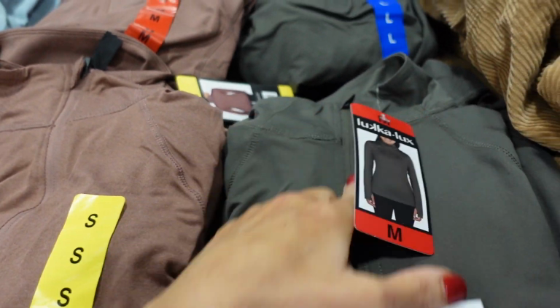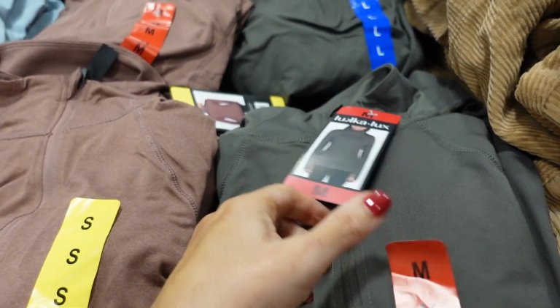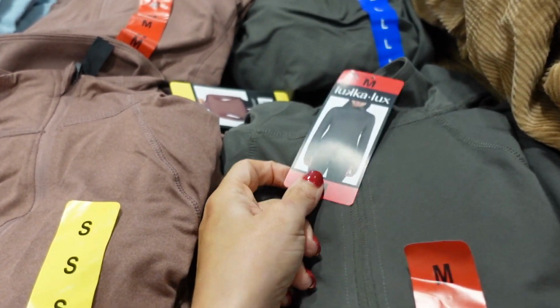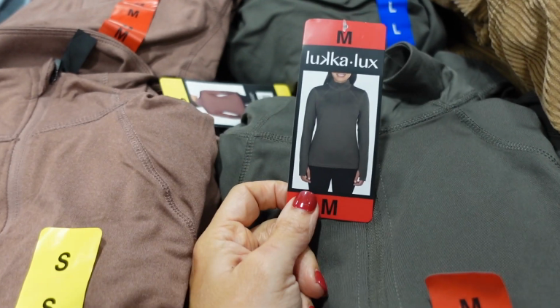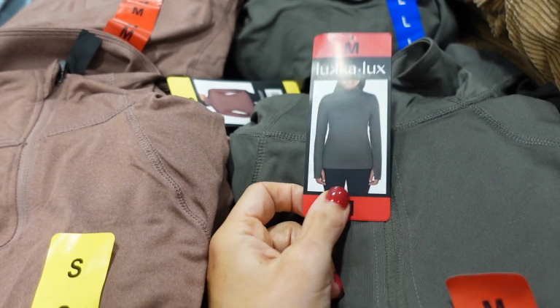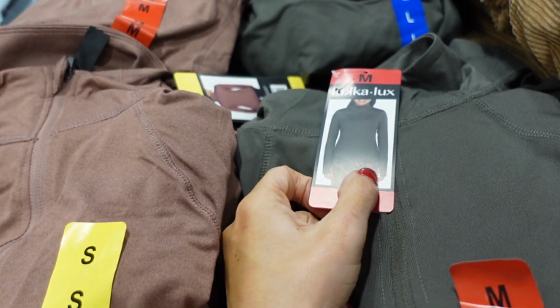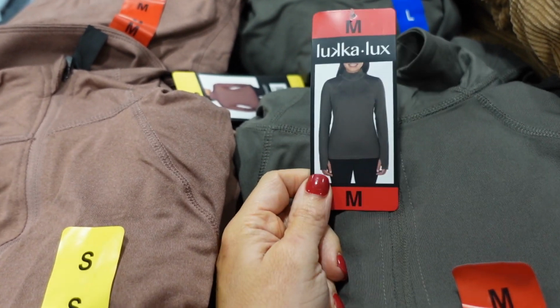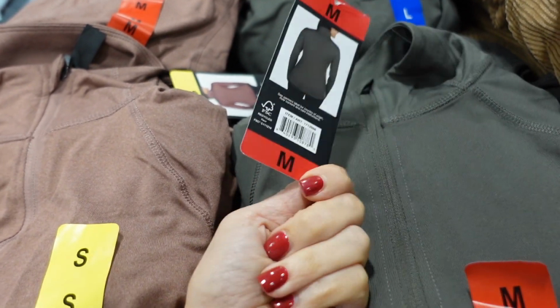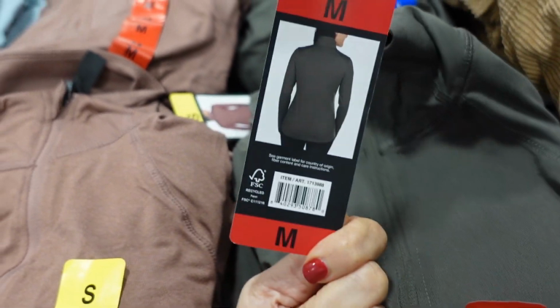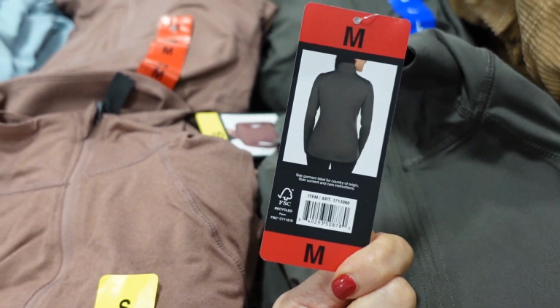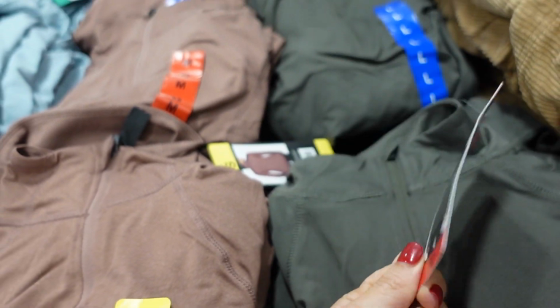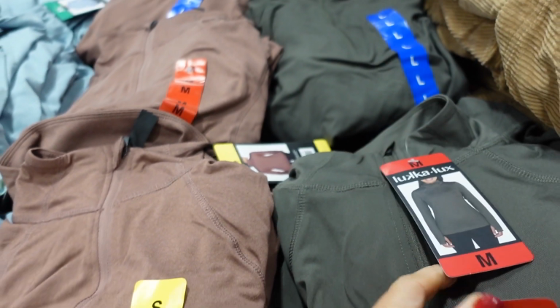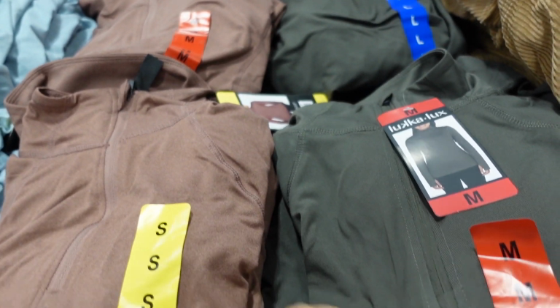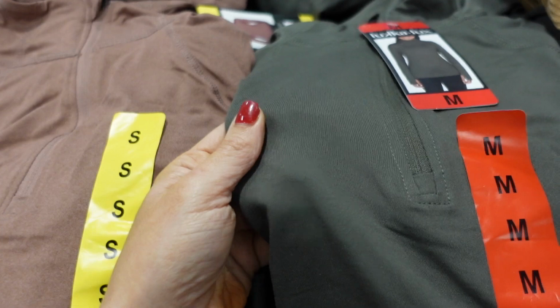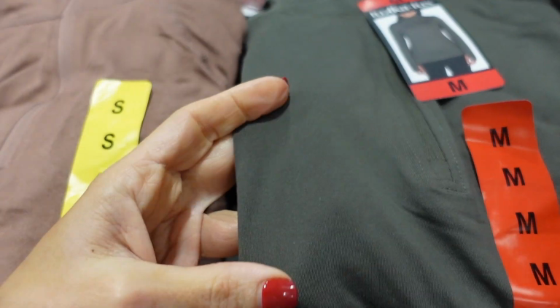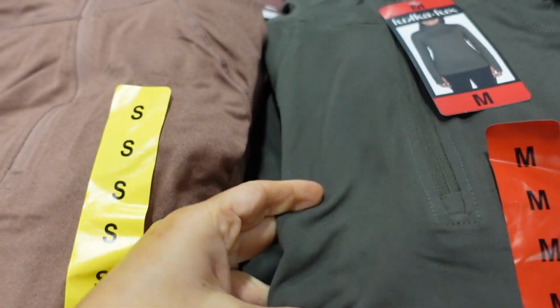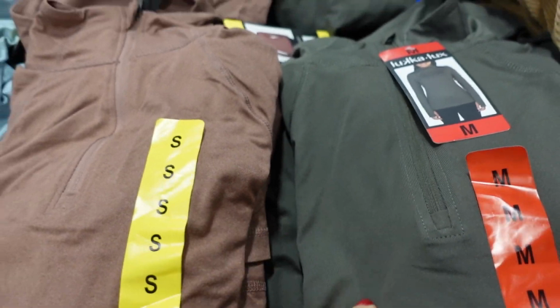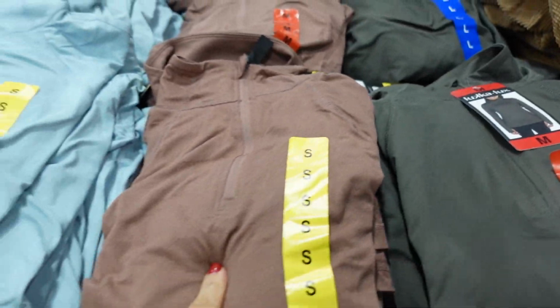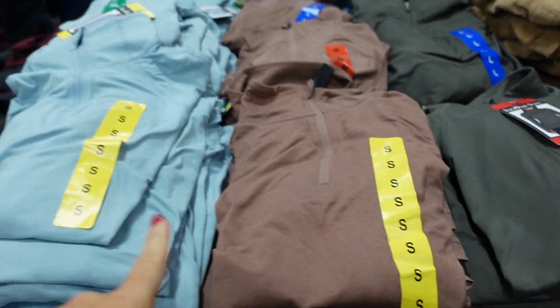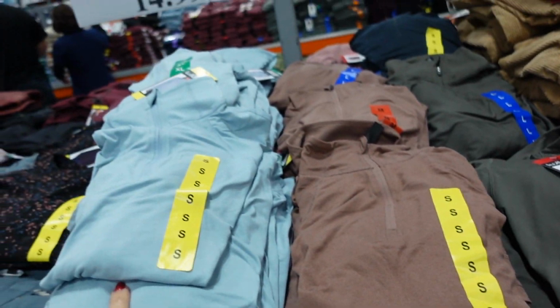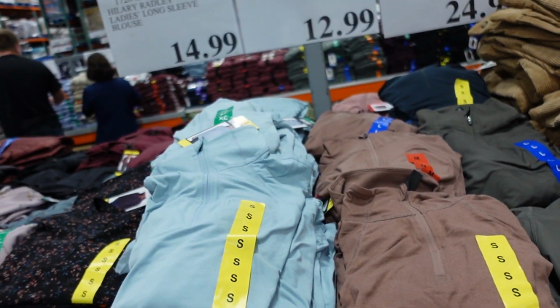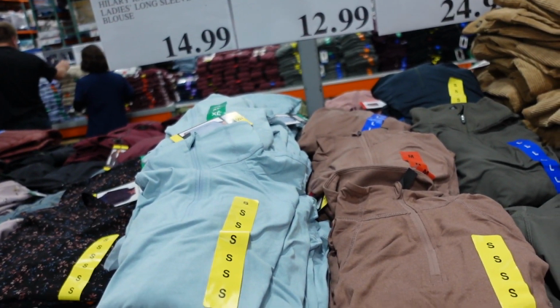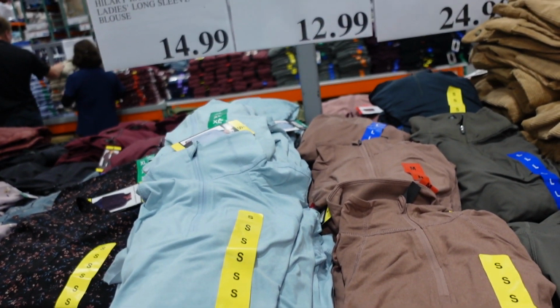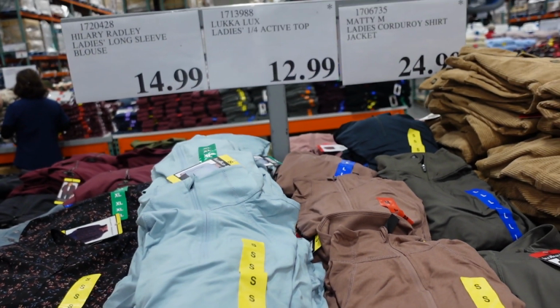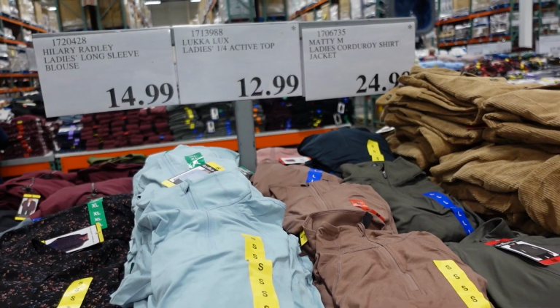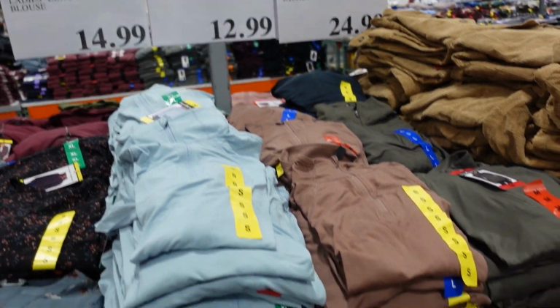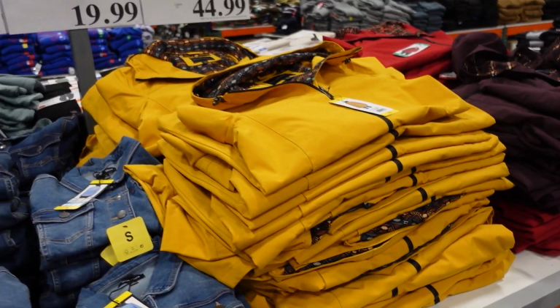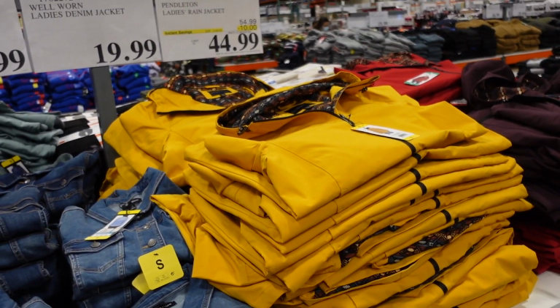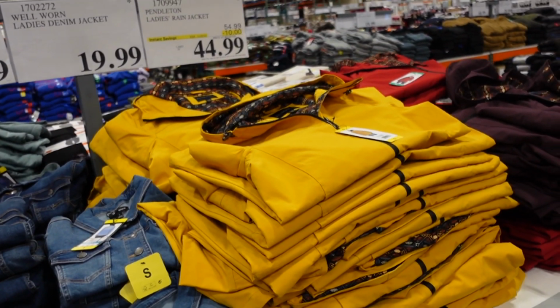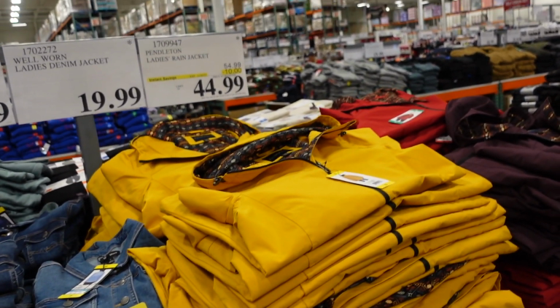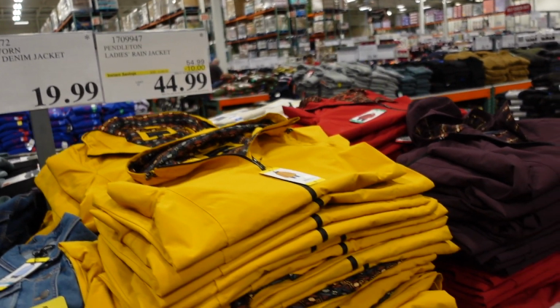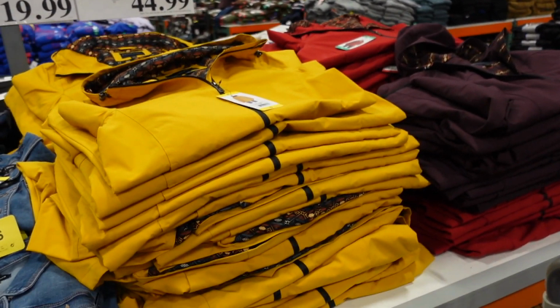New zip pullover from Luca Look — really stretchy with a mock neck when zipped all the way up and a thumb hole. Good coverage in the back. Available in dark brown, rust, and baby blue. They're $12.99.